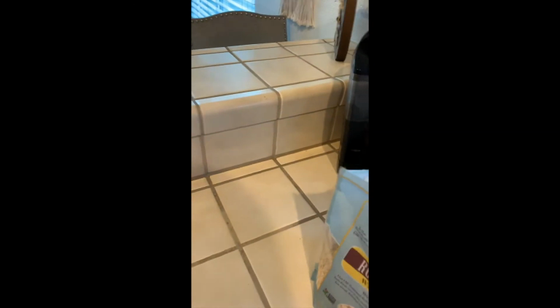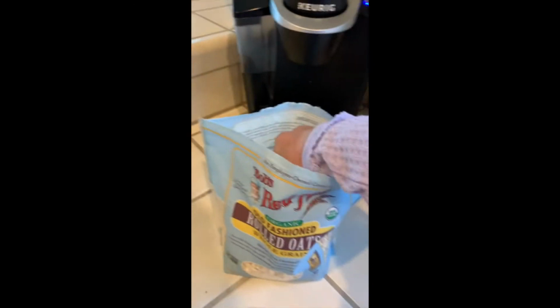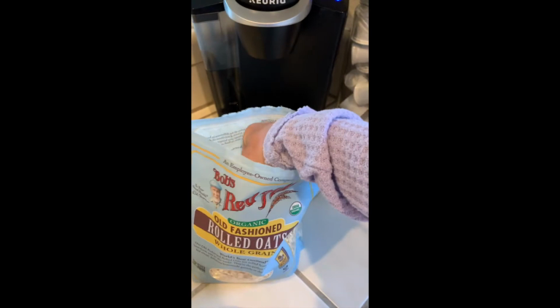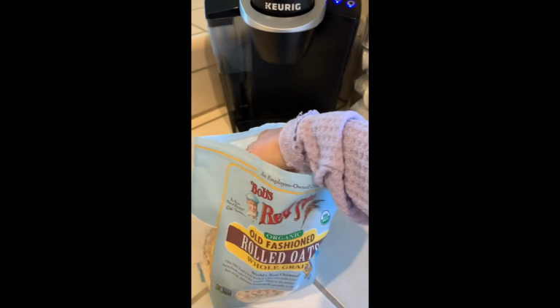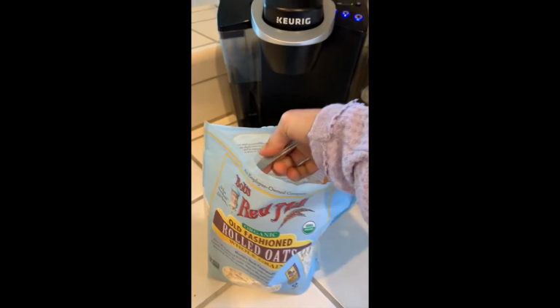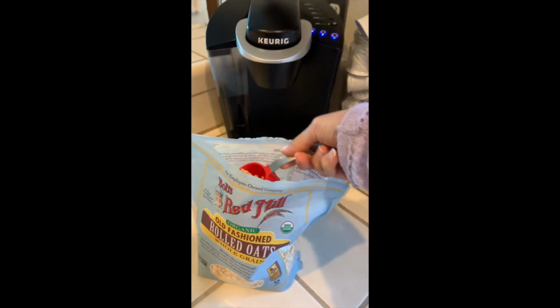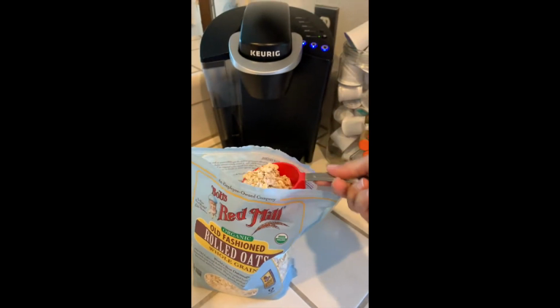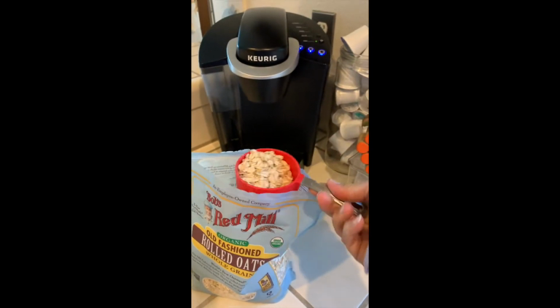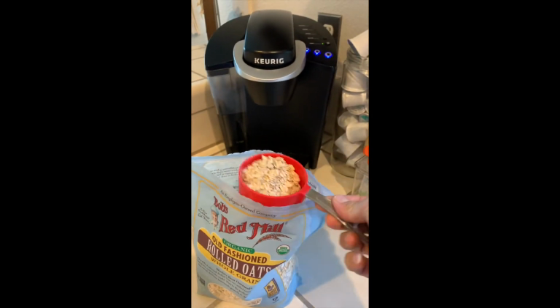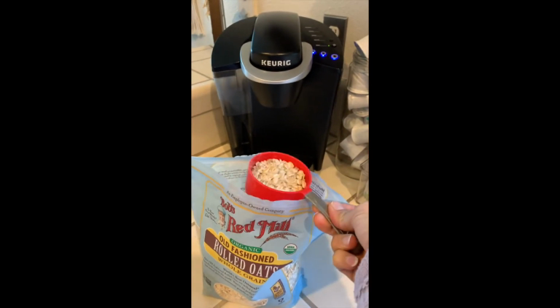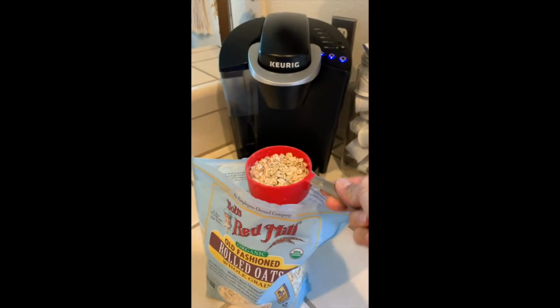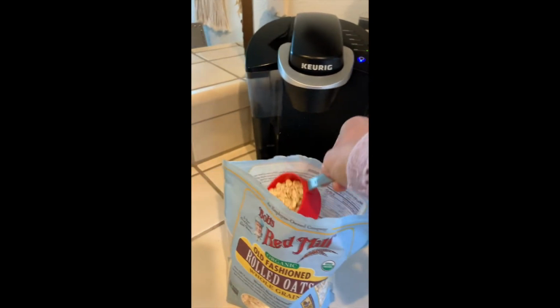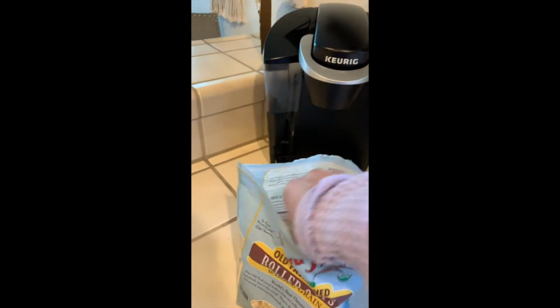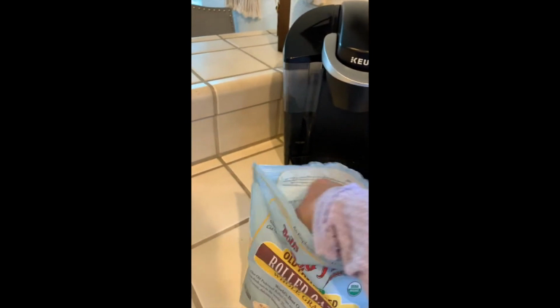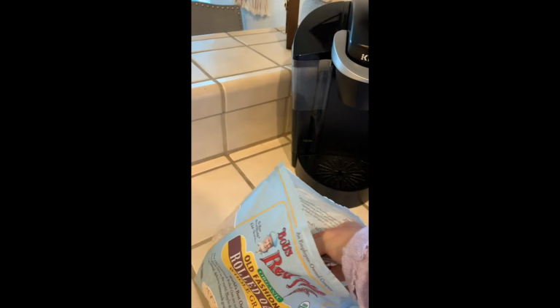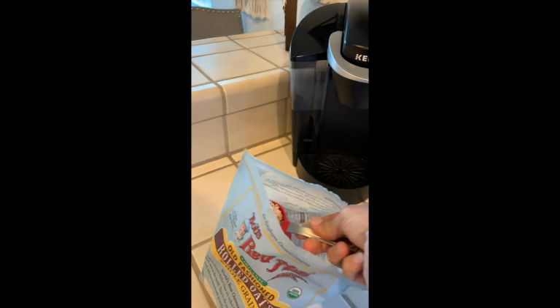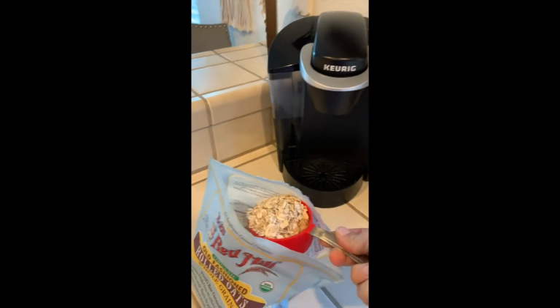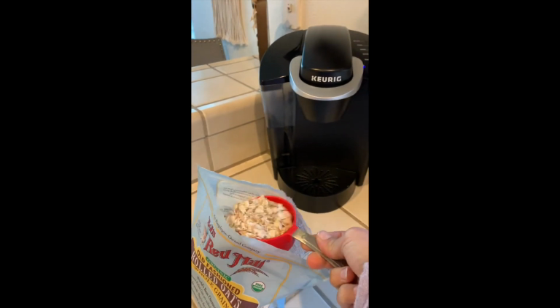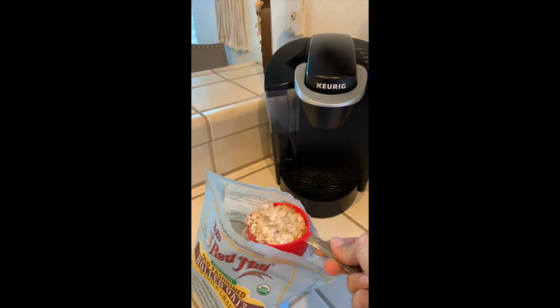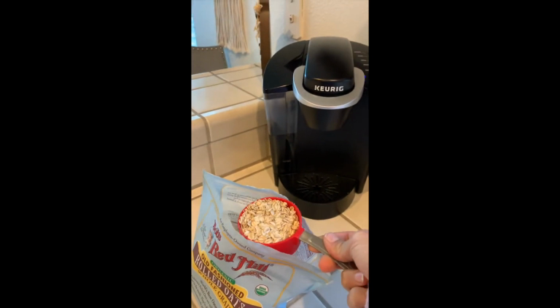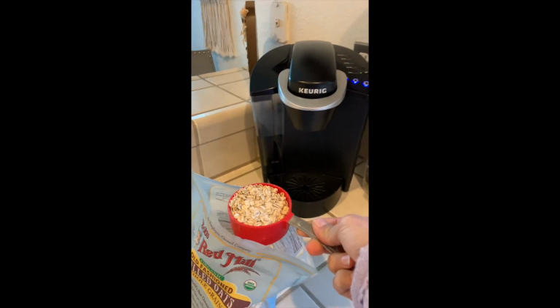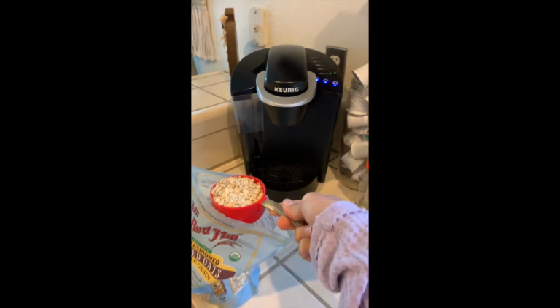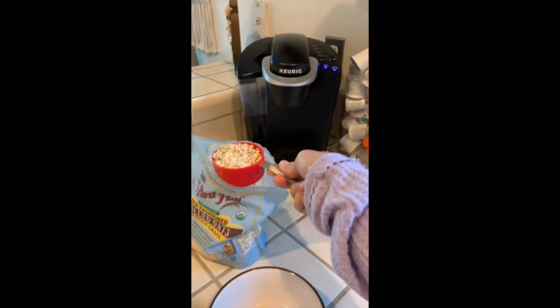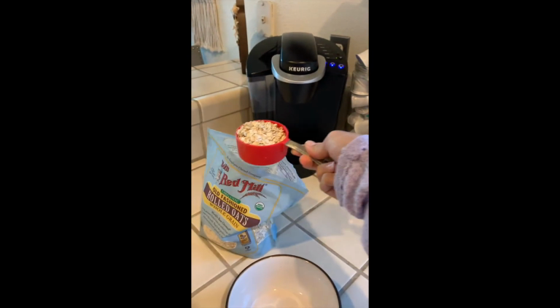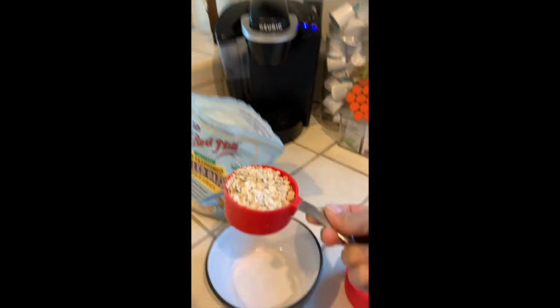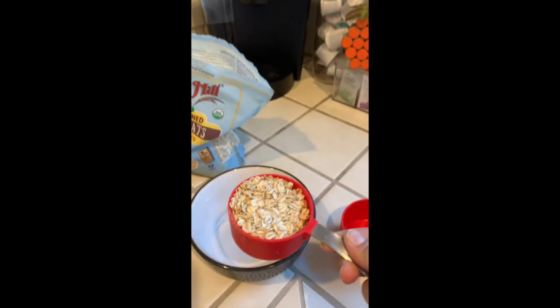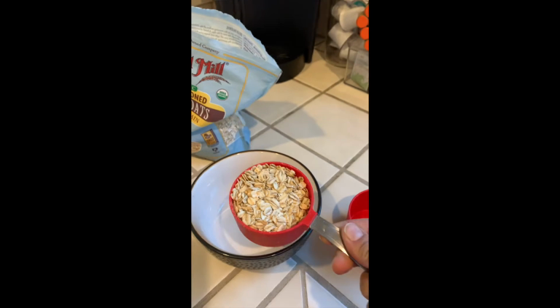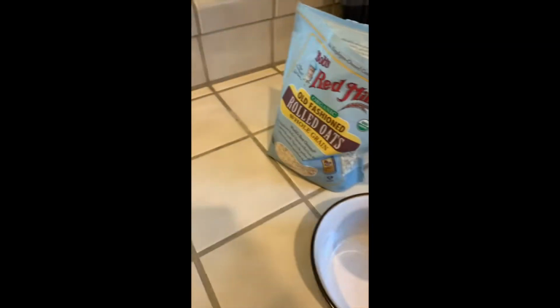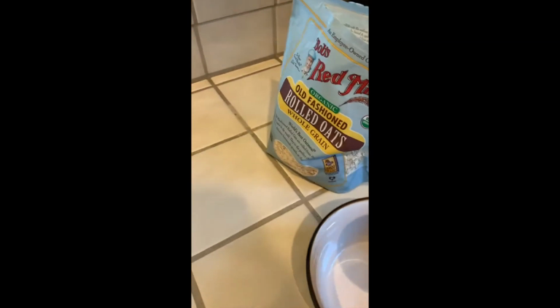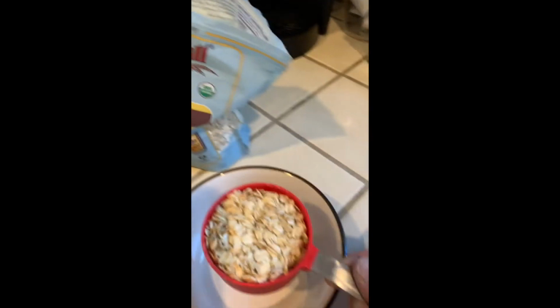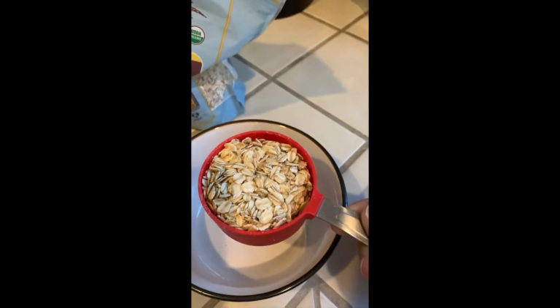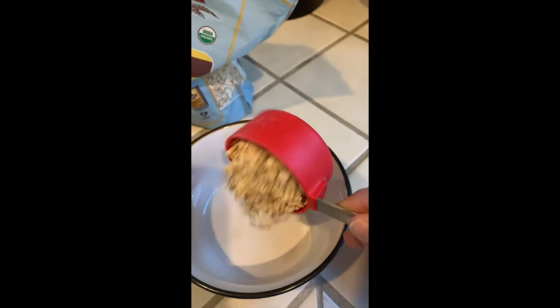So first you scoop half a cup of oatmeal into your measuring cup. You need a little more — there we go. Next you take the oatmeal and dump it into your microwave safe bowl.